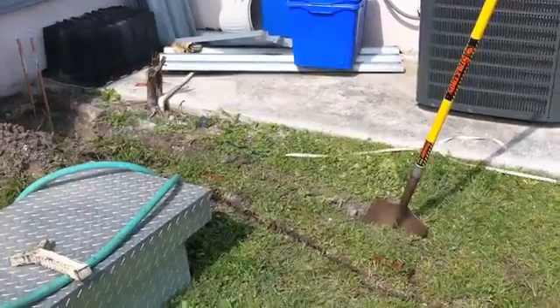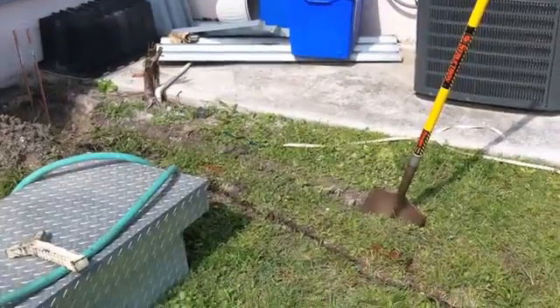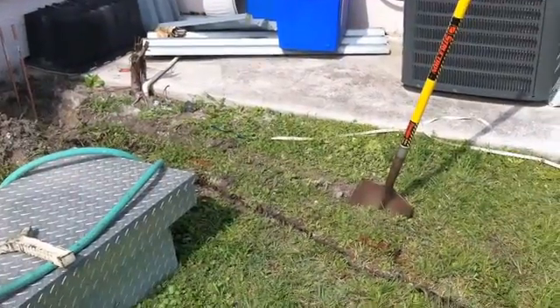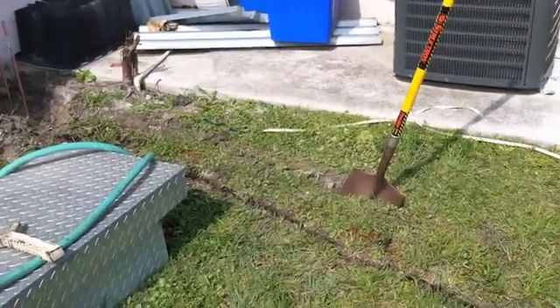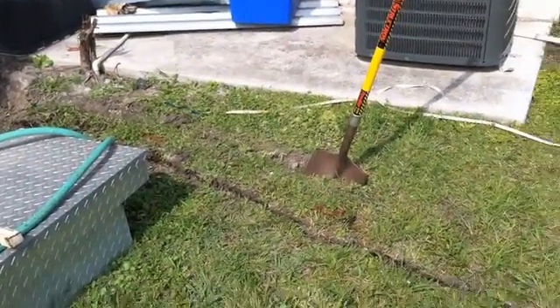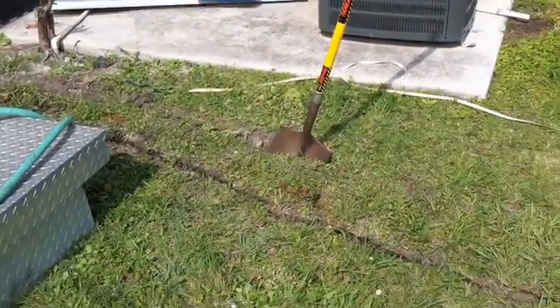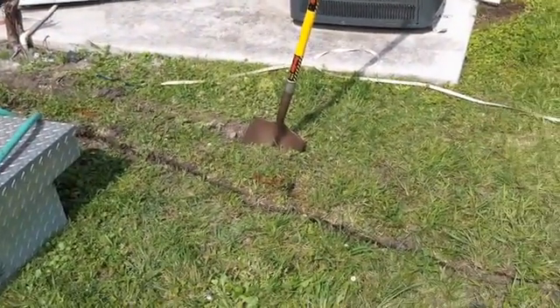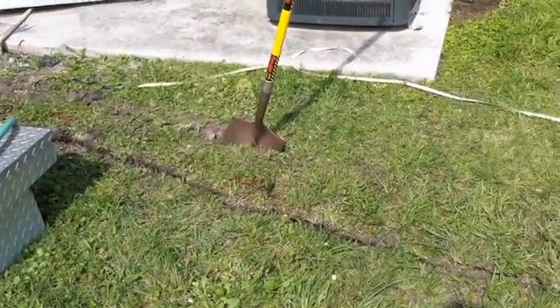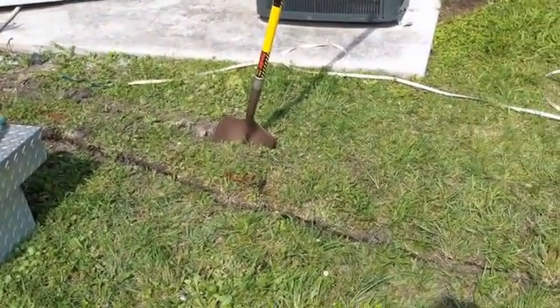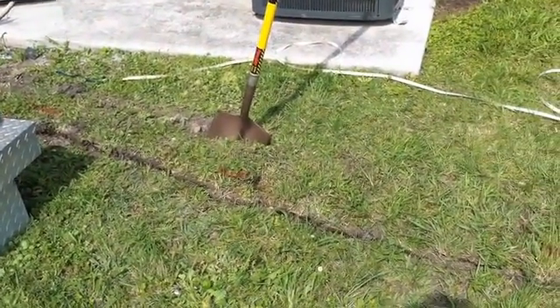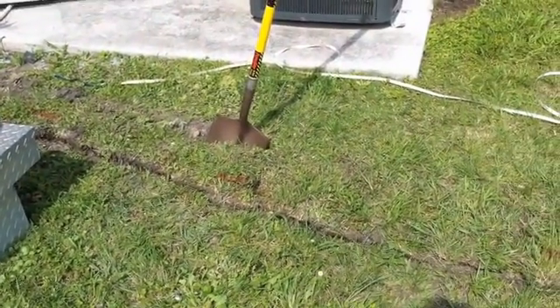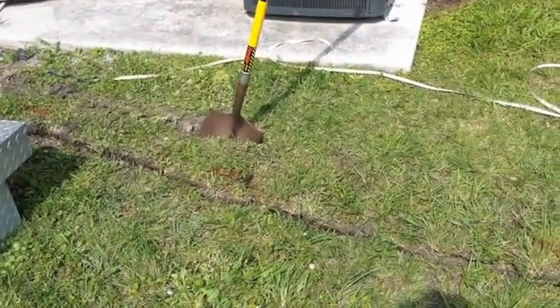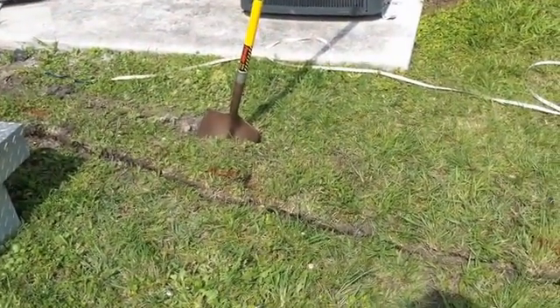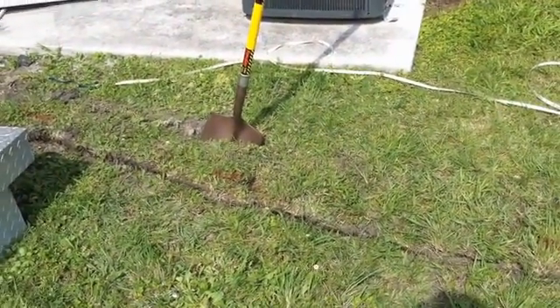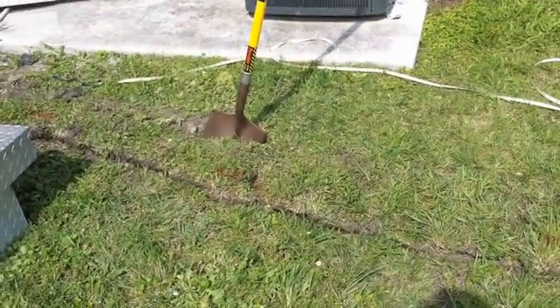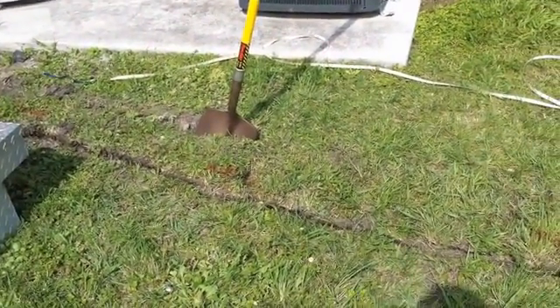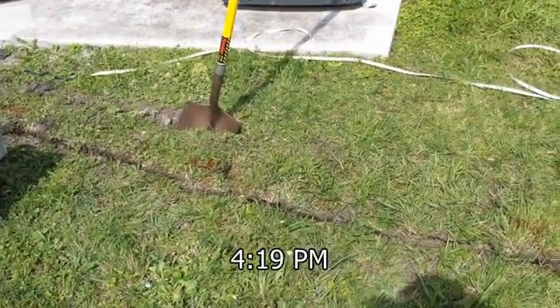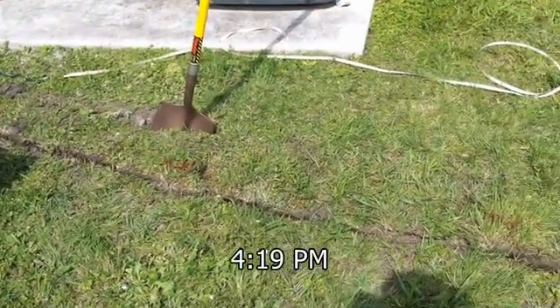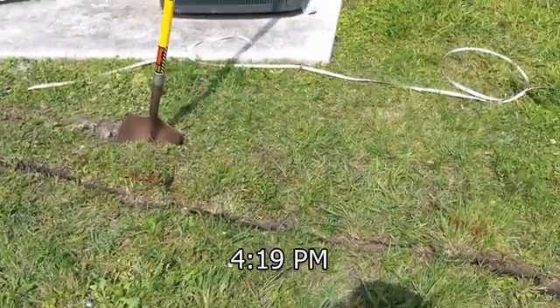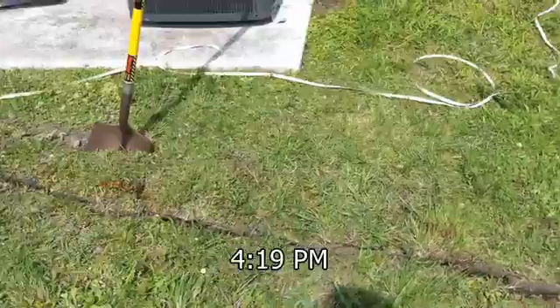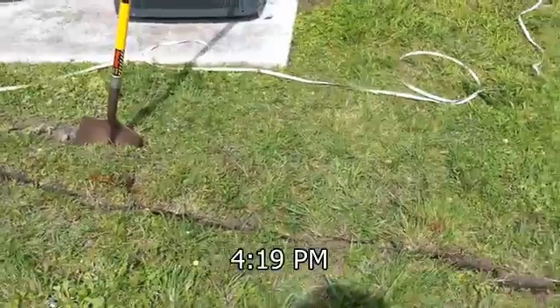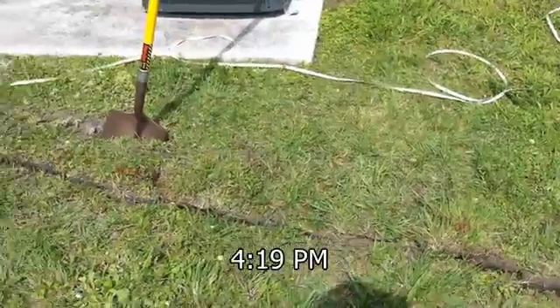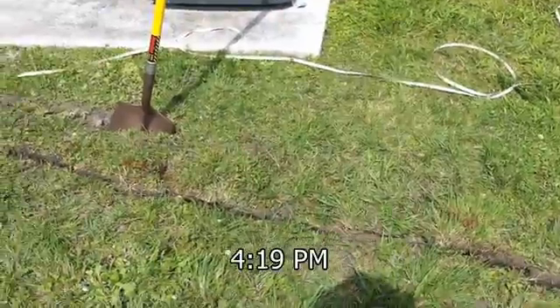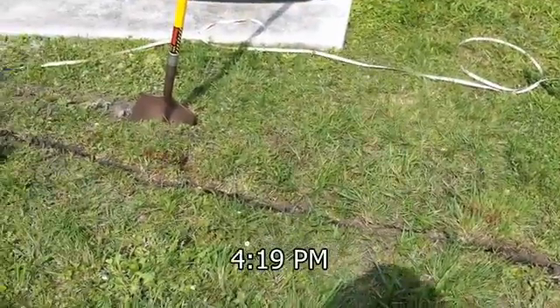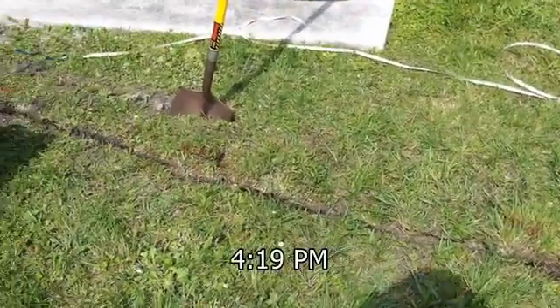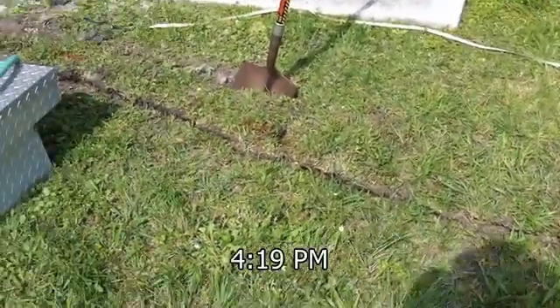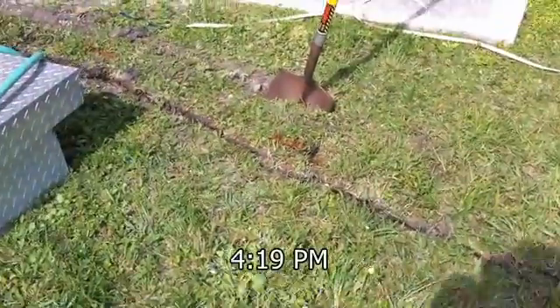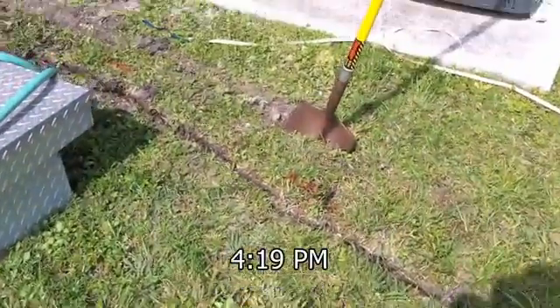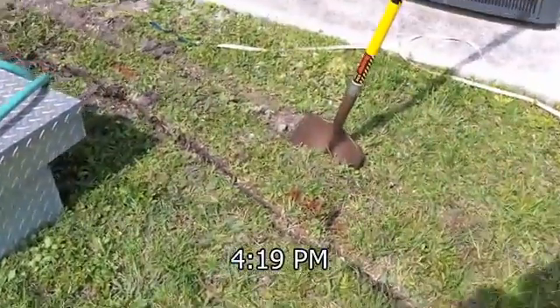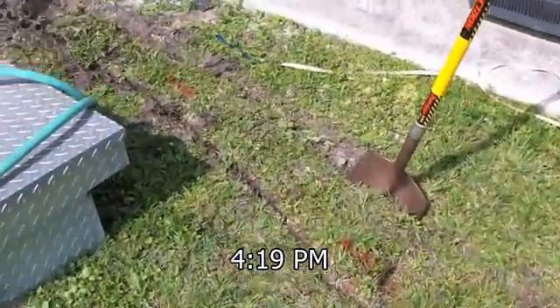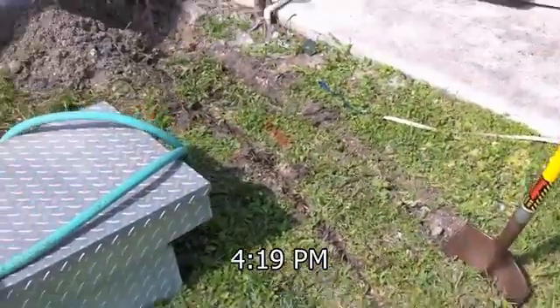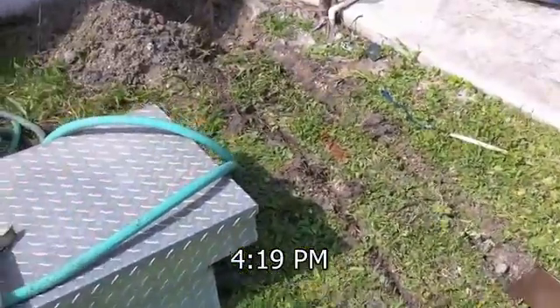Dying out here. It's 87, feels like 92. But the UV index is only about 3, that's why I'm out here during the day doing this.